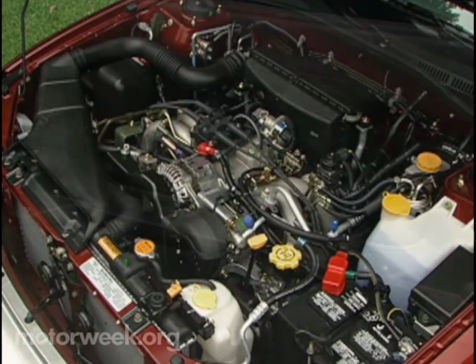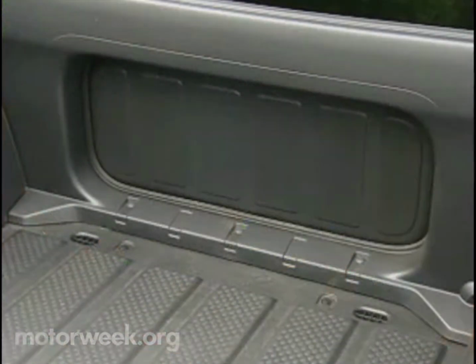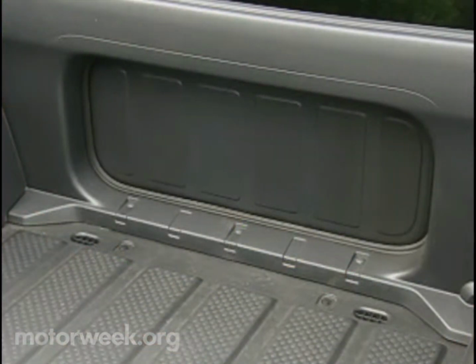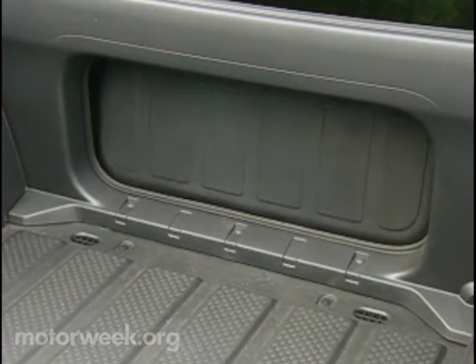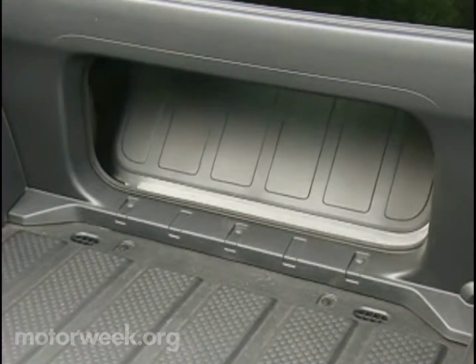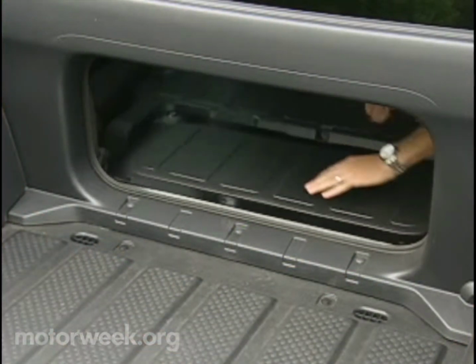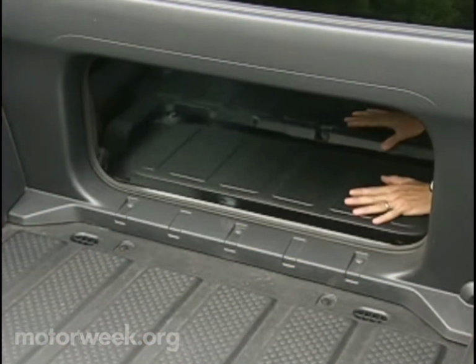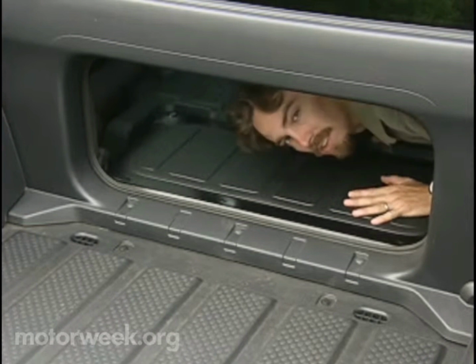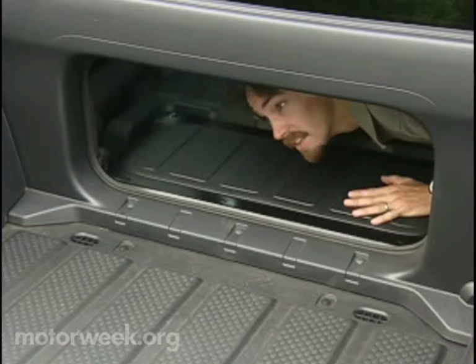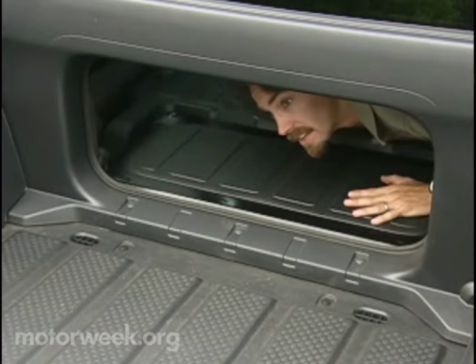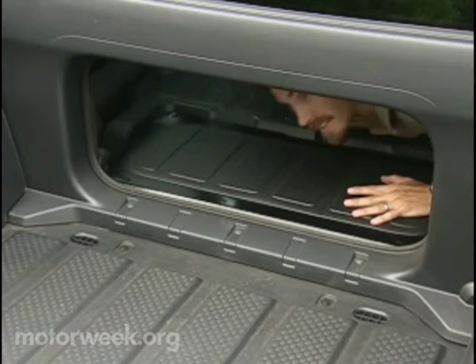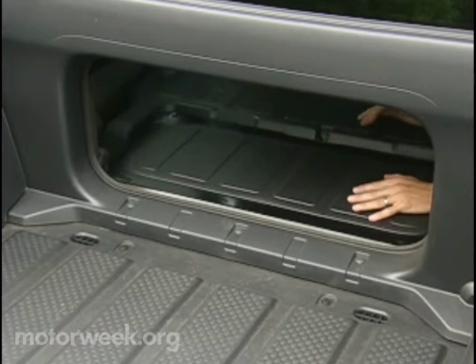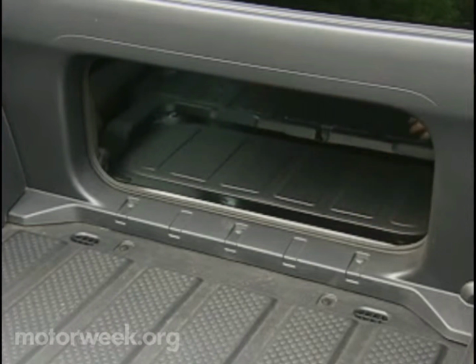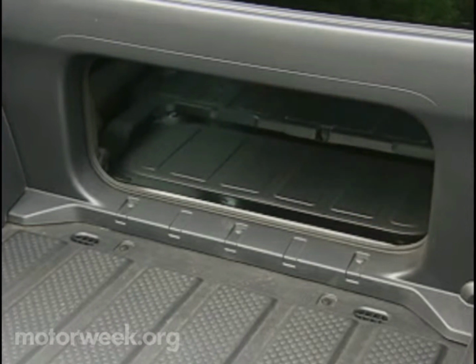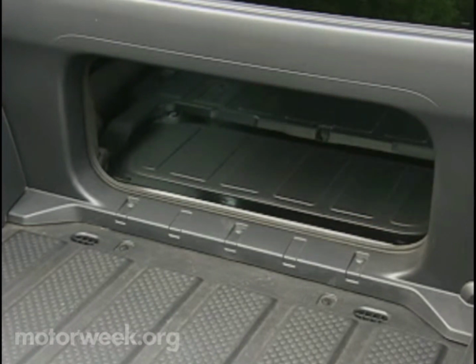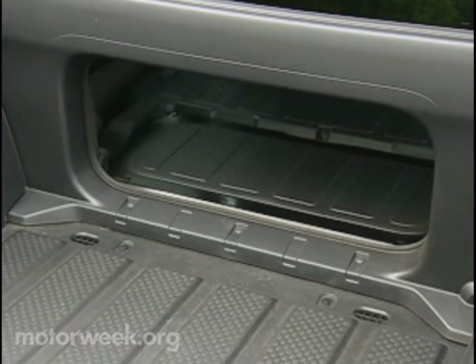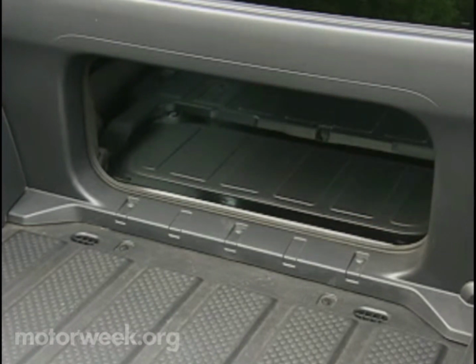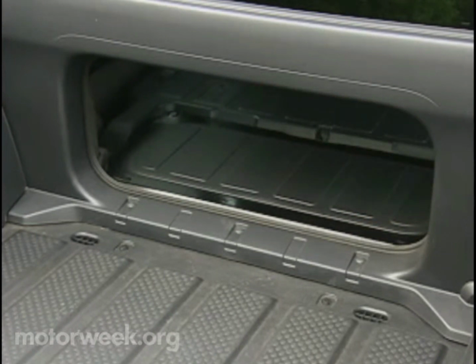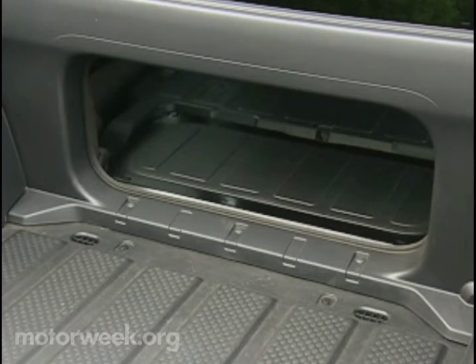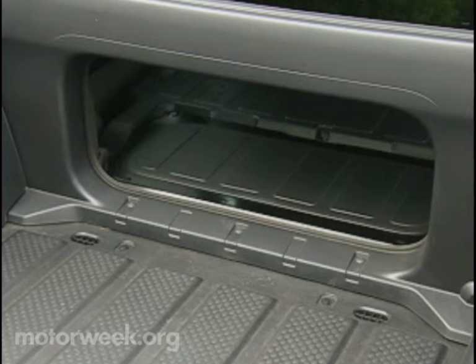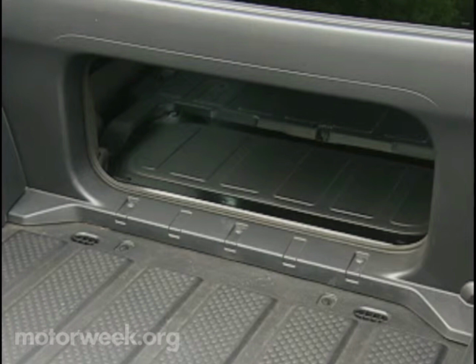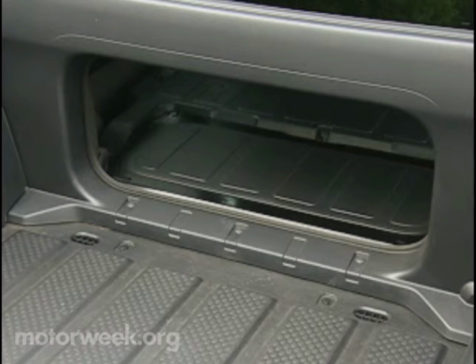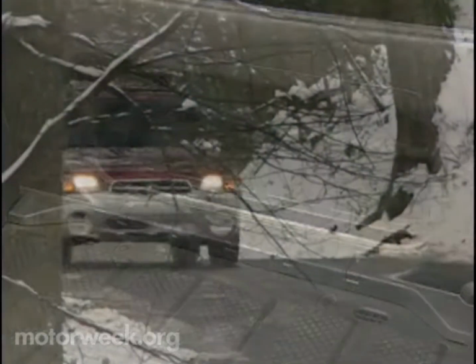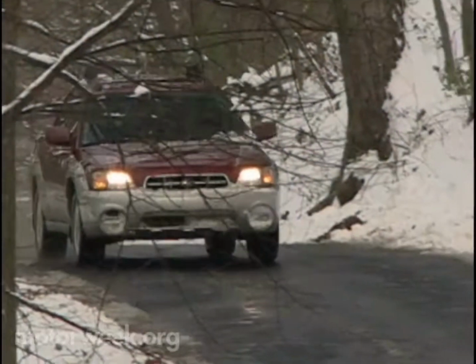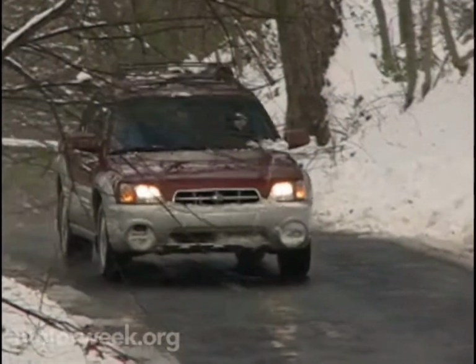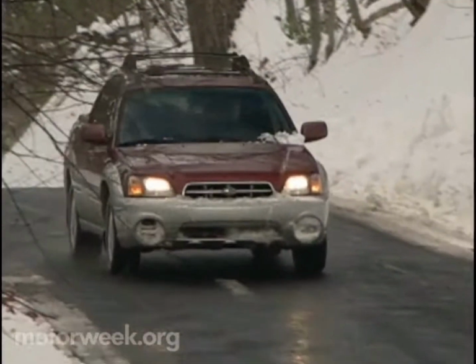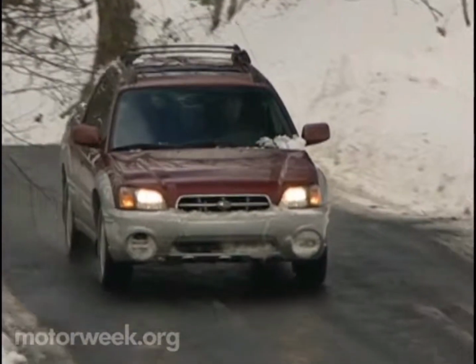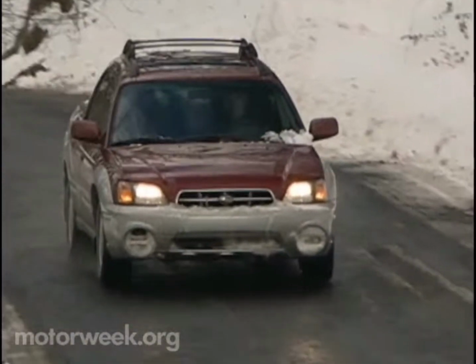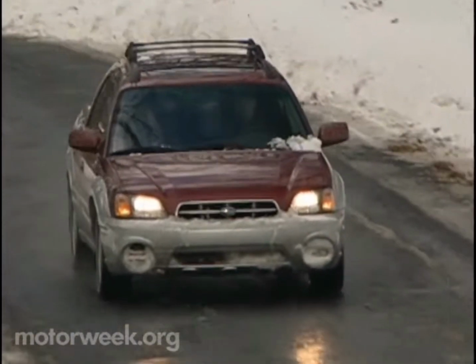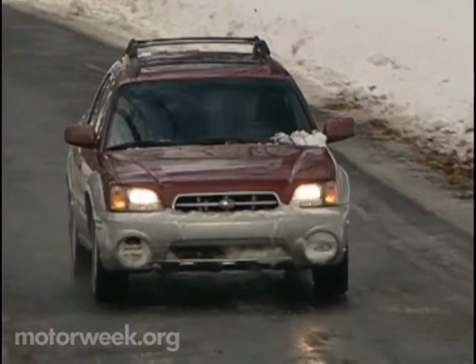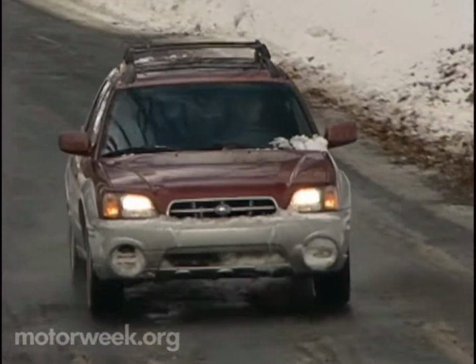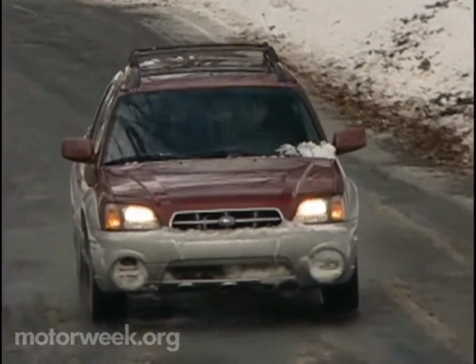The small rear cargo box and bed-to-interior pass-through door do come in handy for weekend trips to both Home Depot and to winter sports spots. But this is no replacement for a real truck.